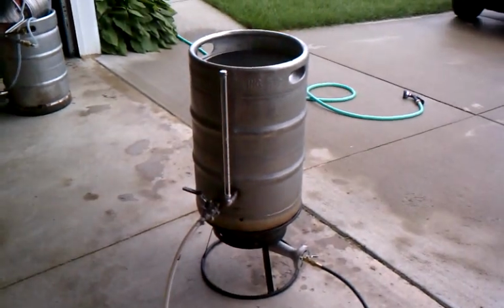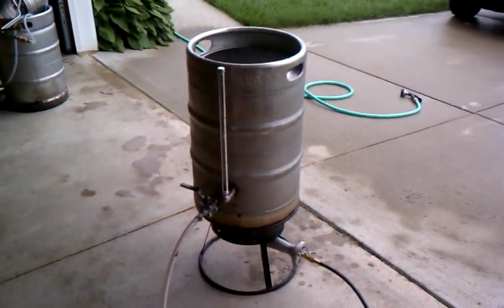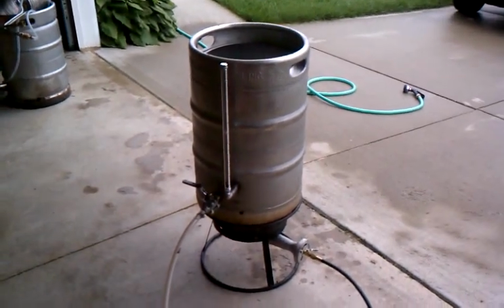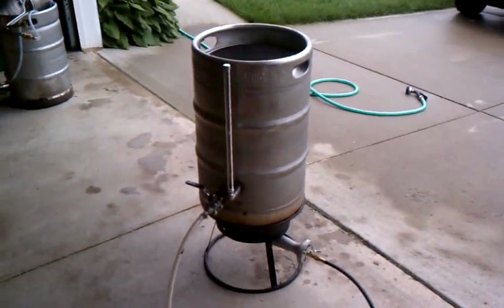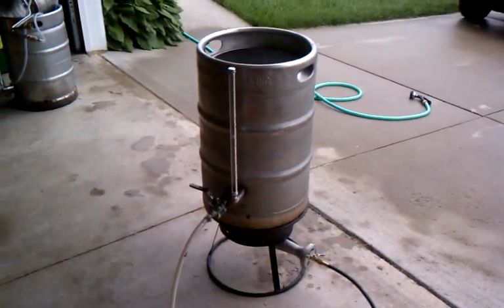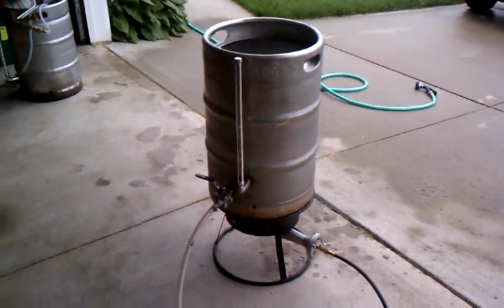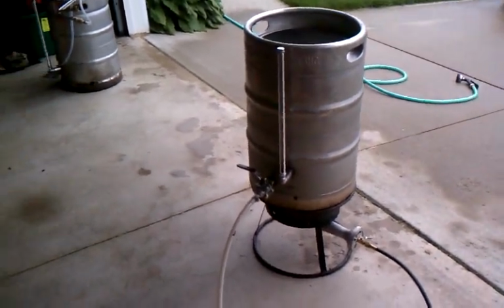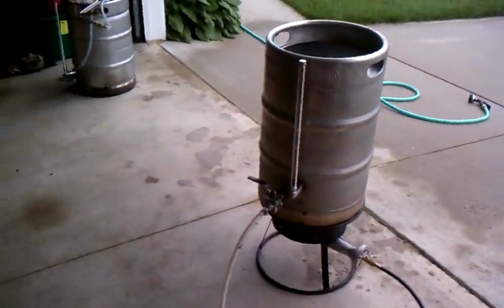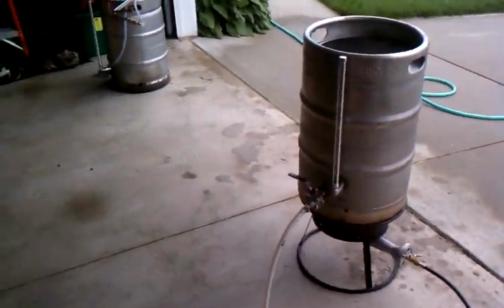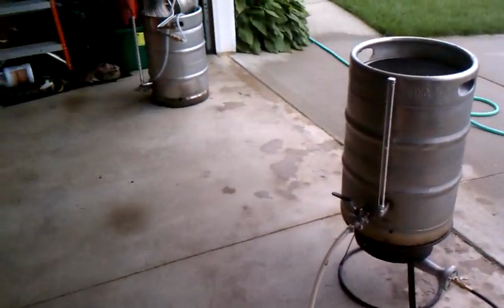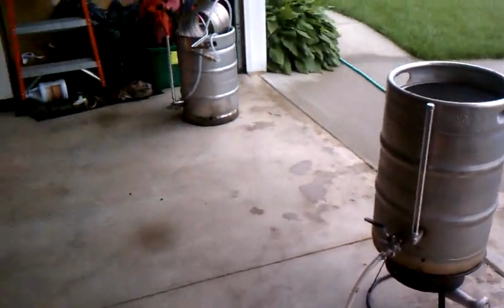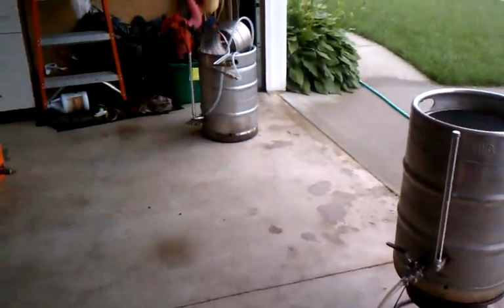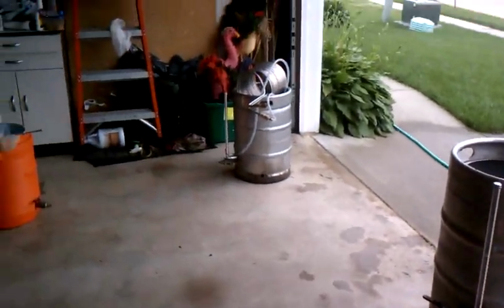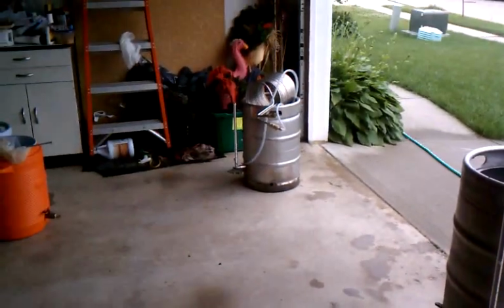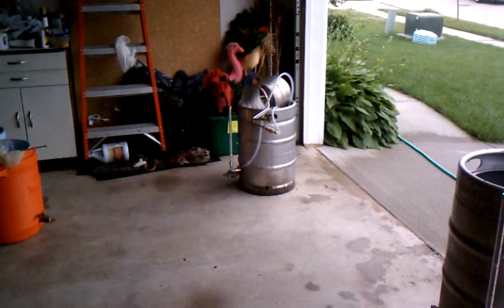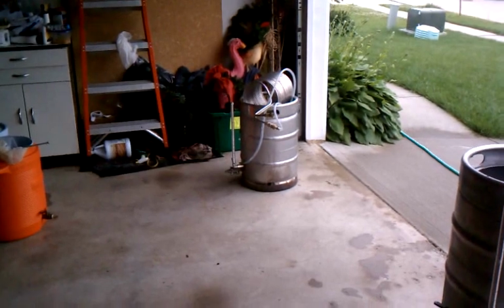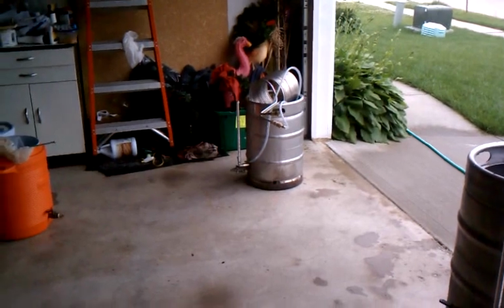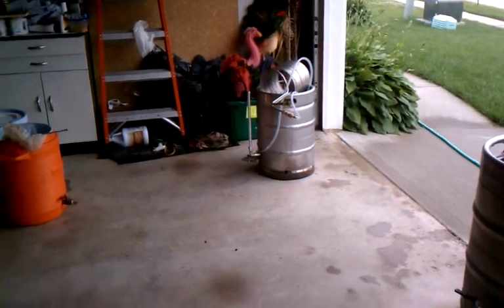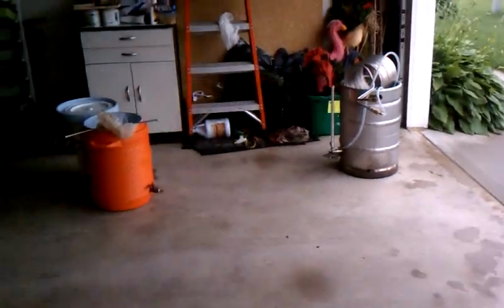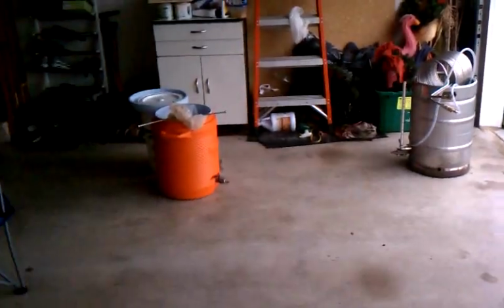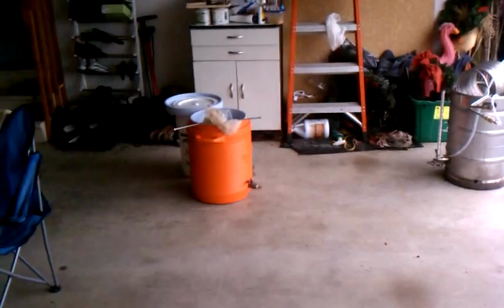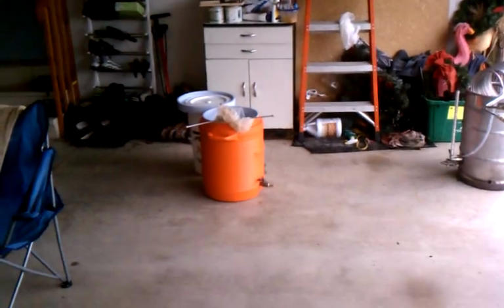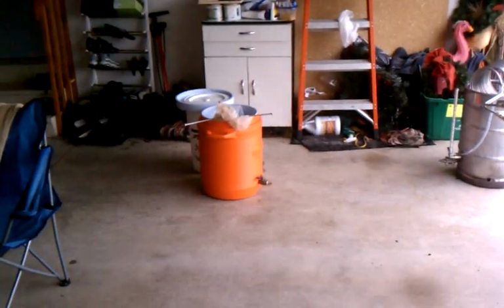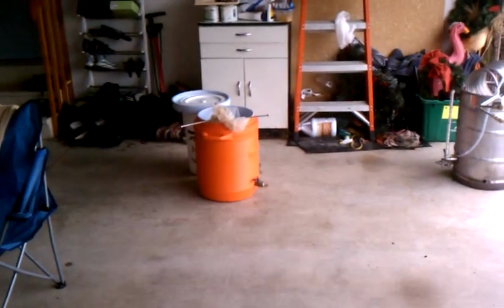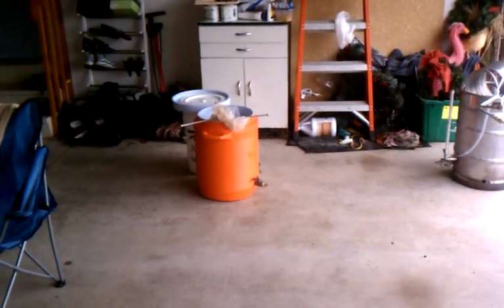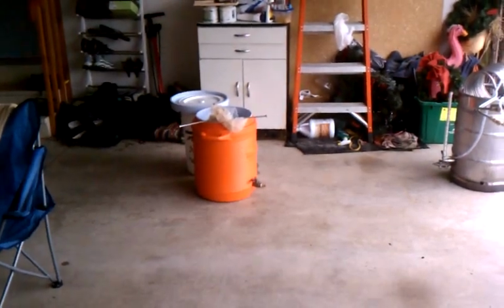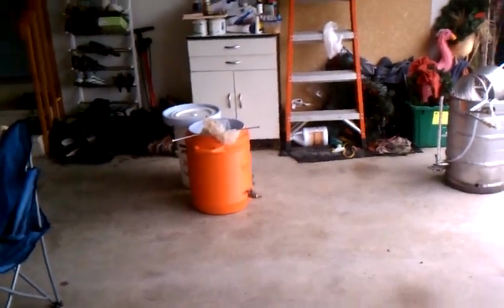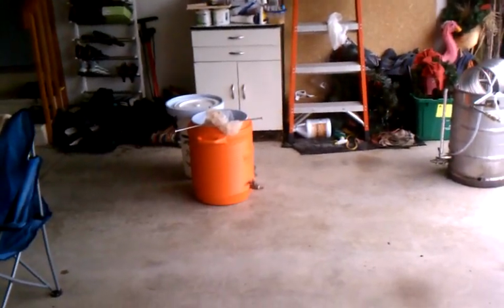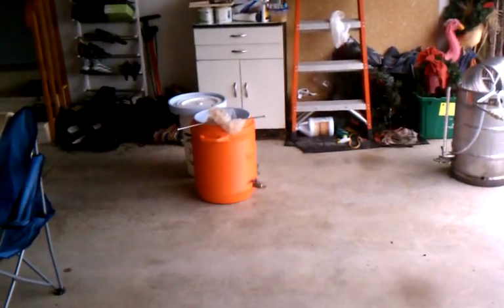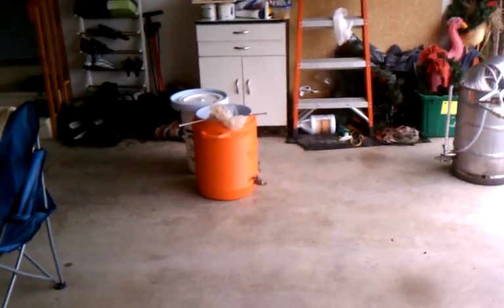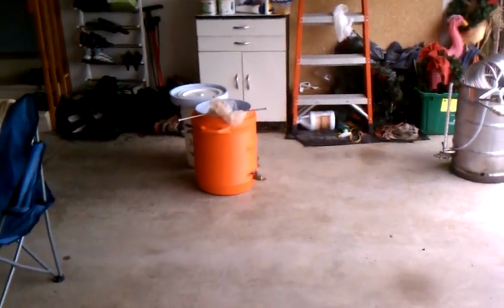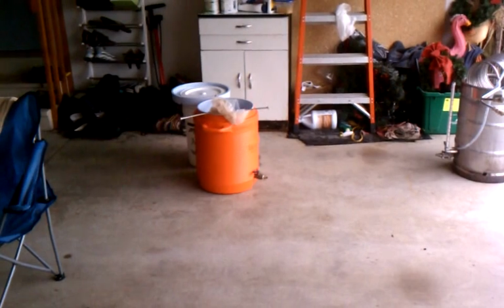There's my hot liquor tank, and there's the boil kettle in the back there. I'll collect my wort, probably, in the Rubbermaid there.